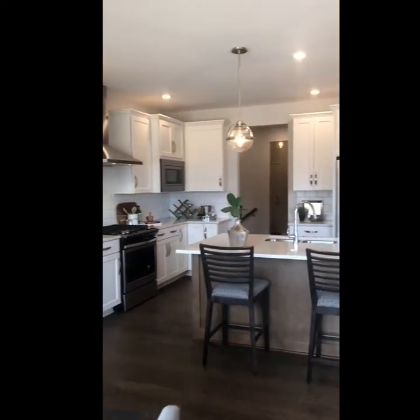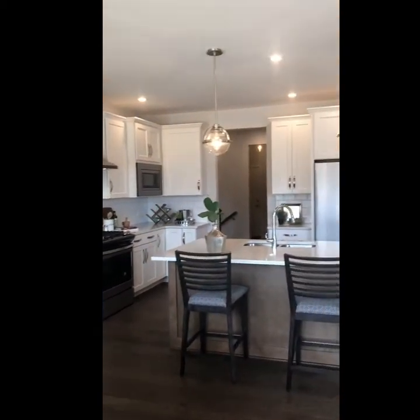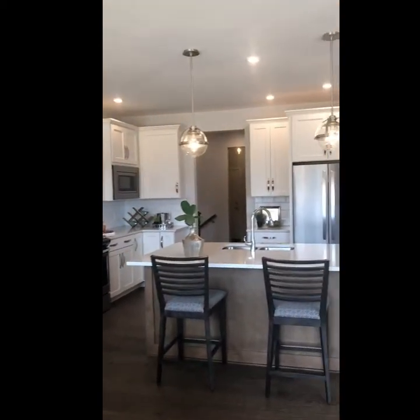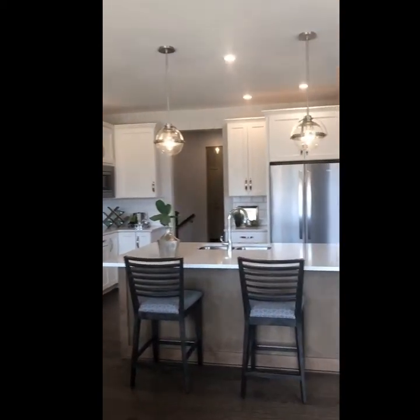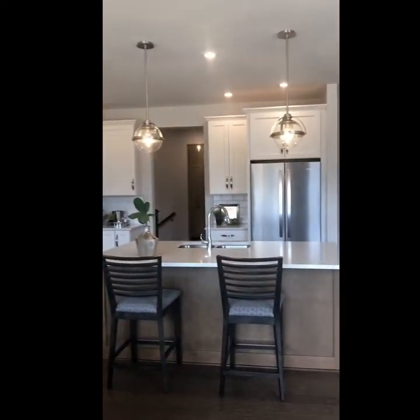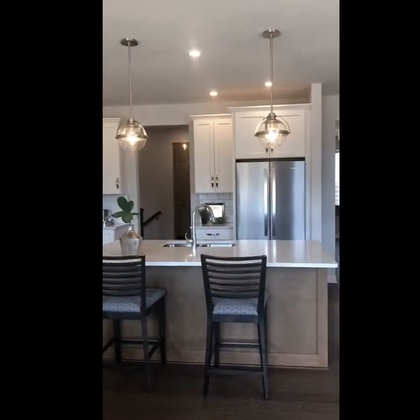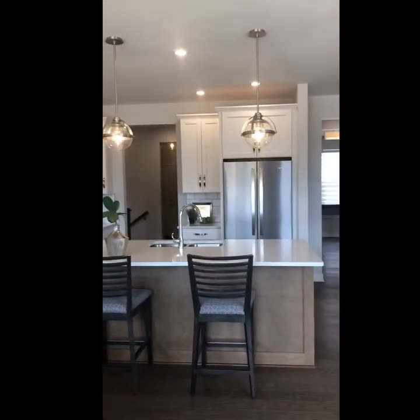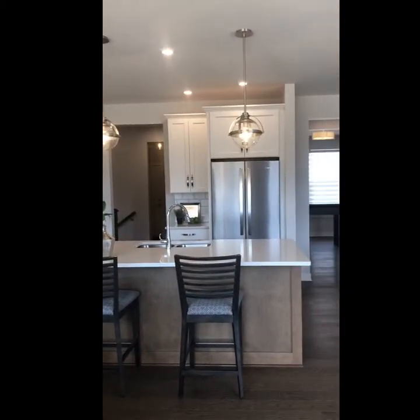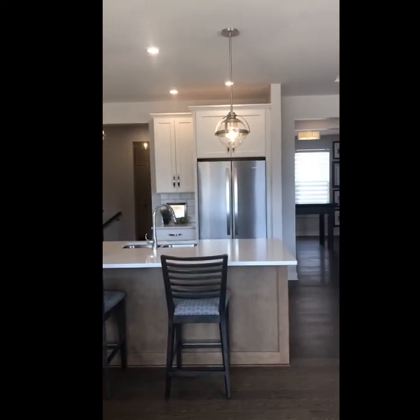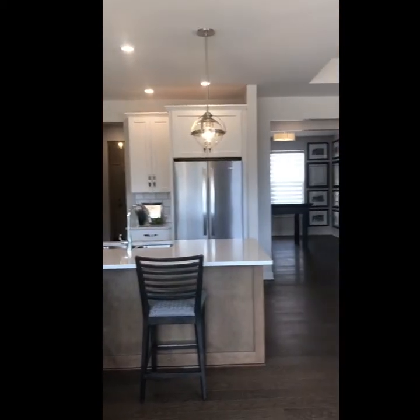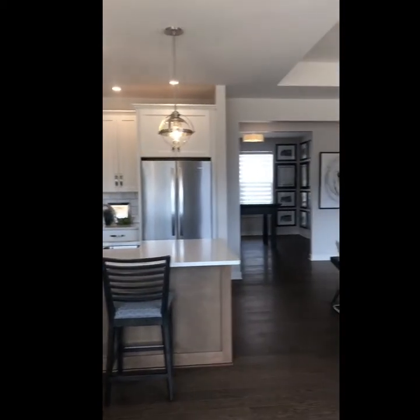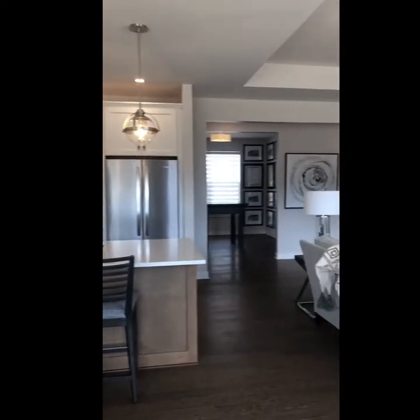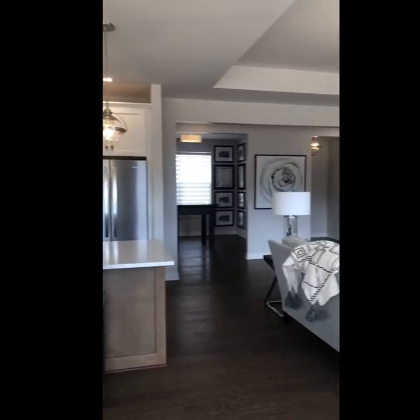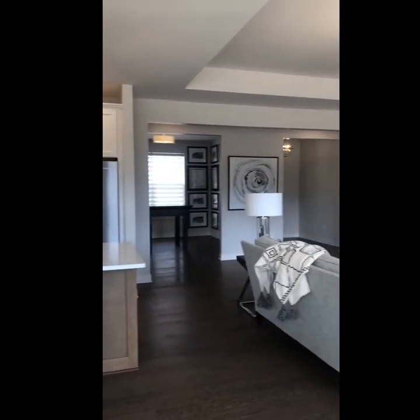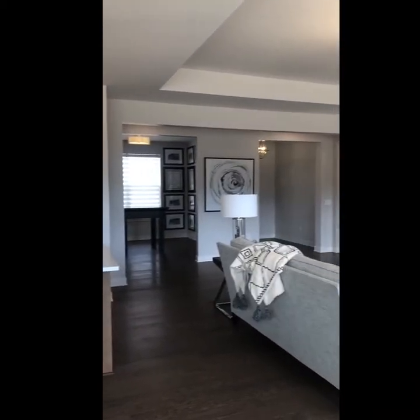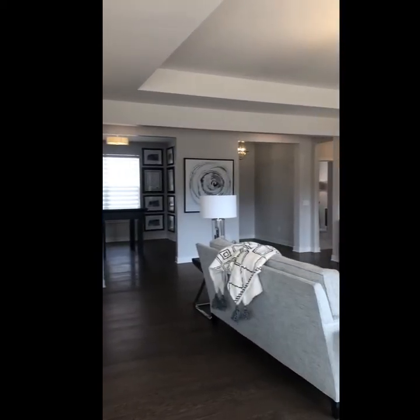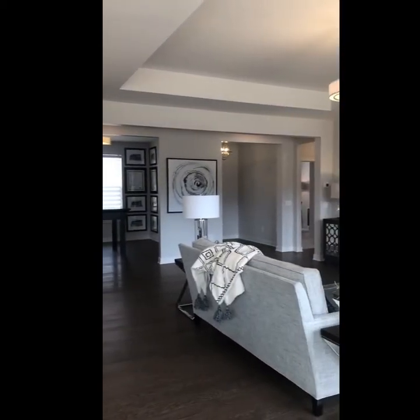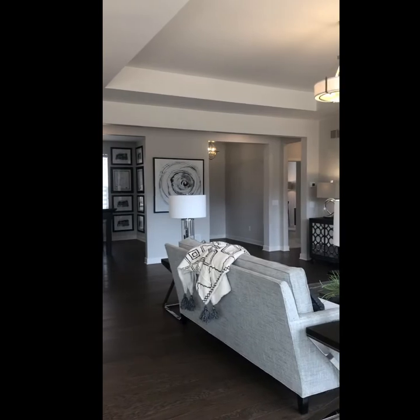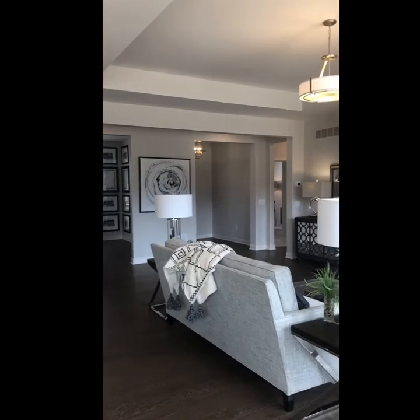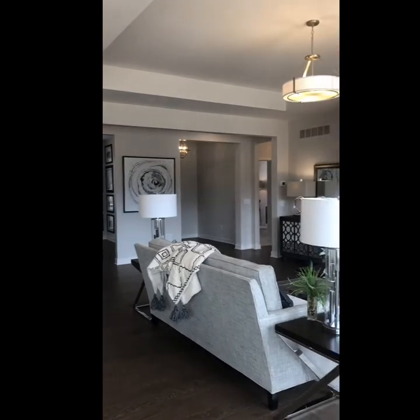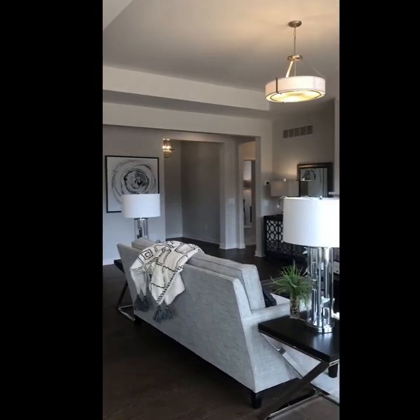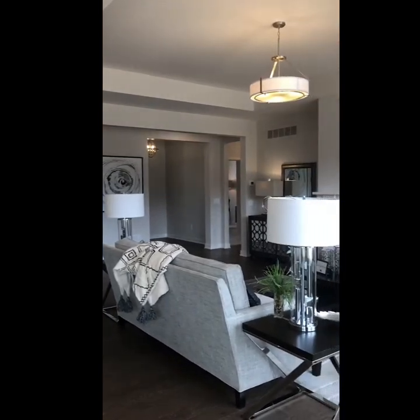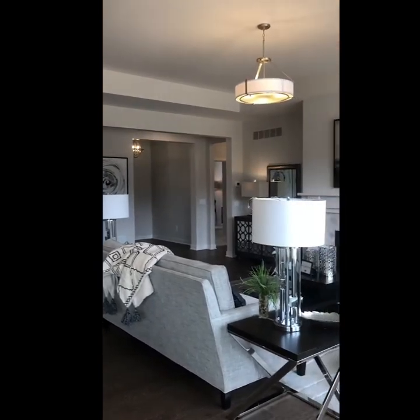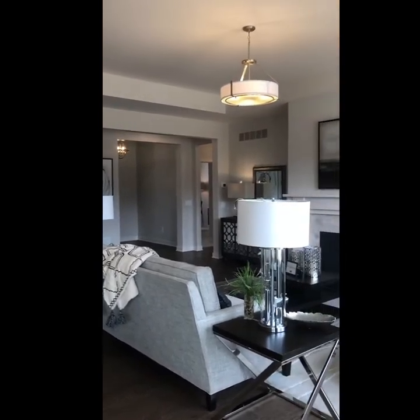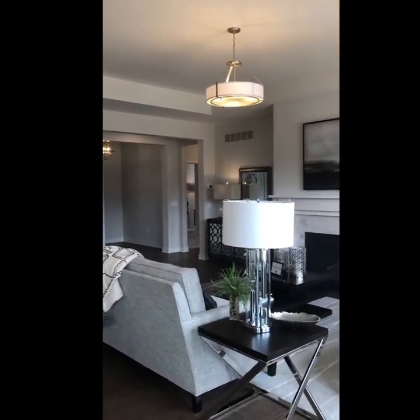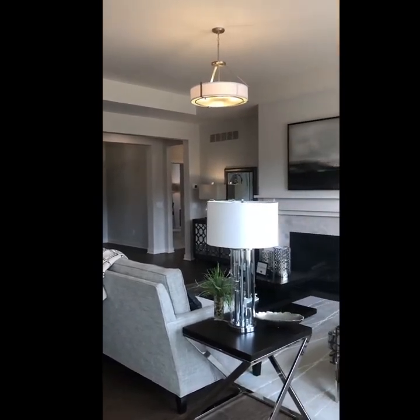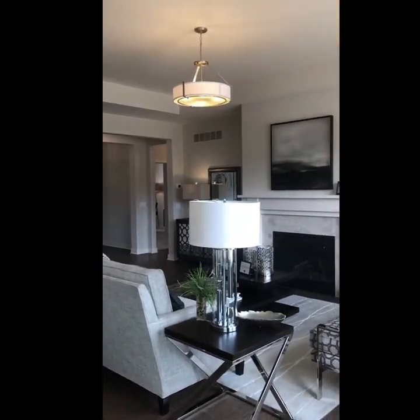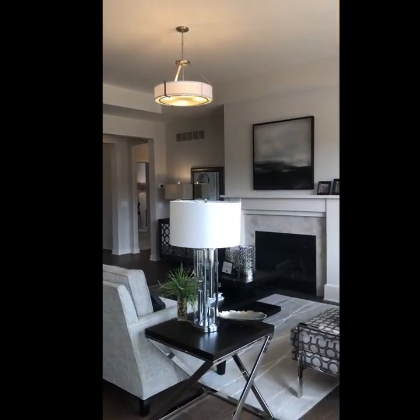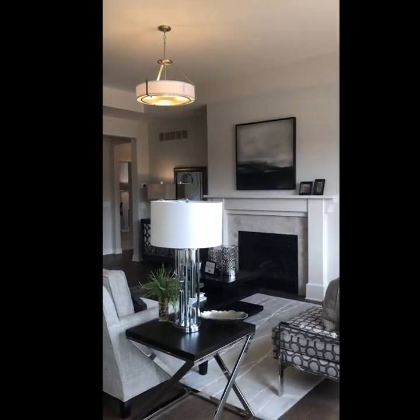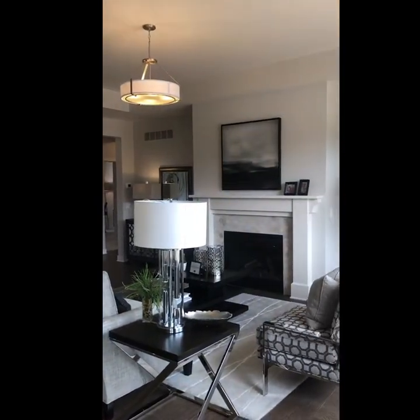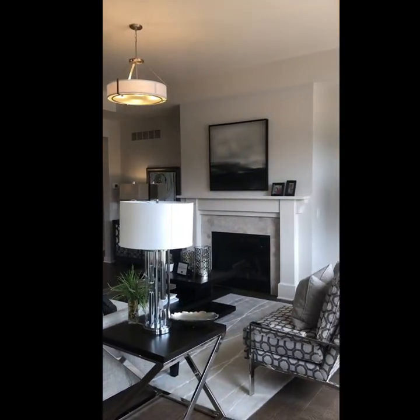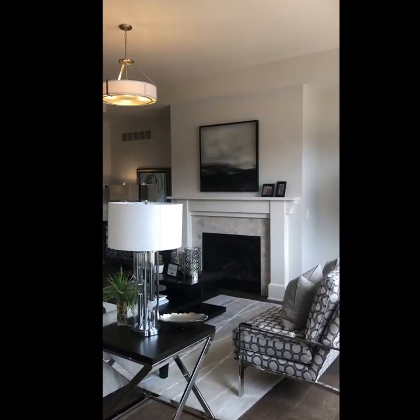Here's a different view of the kitchen so you can get a good feel for the space.